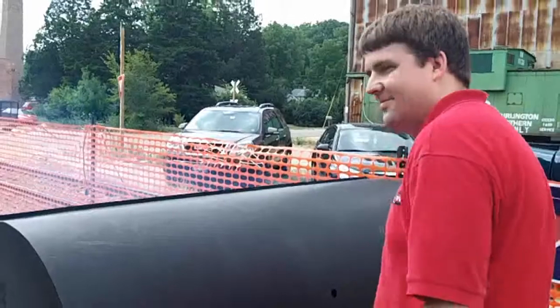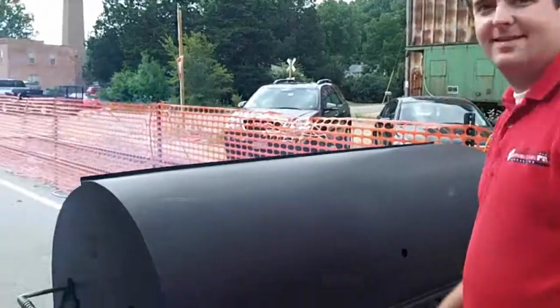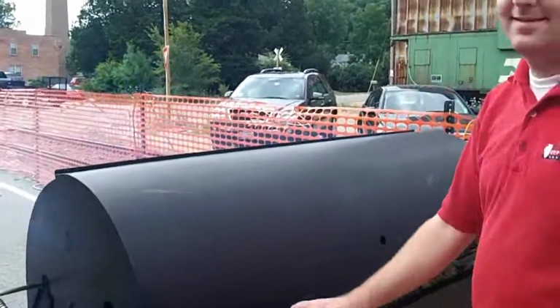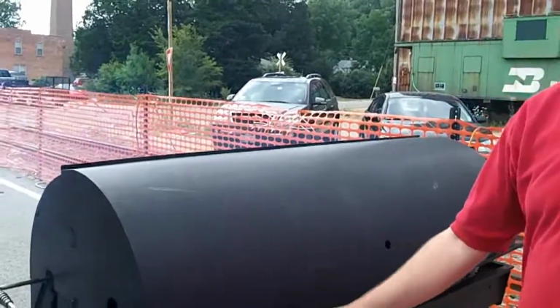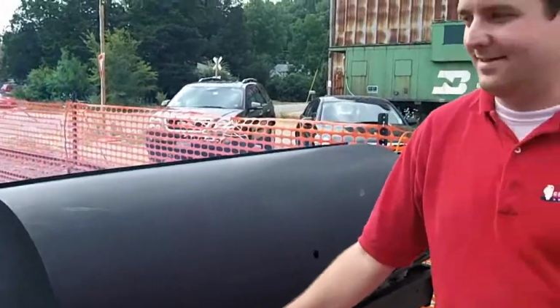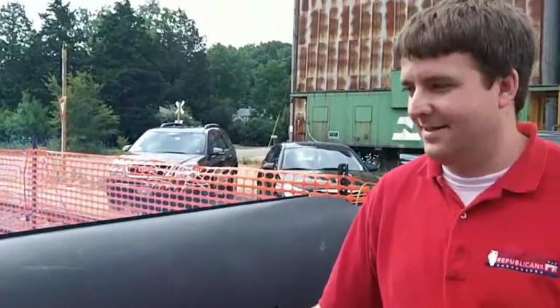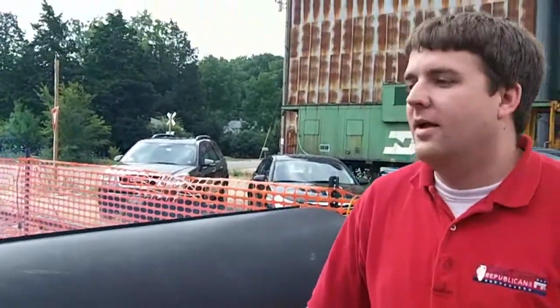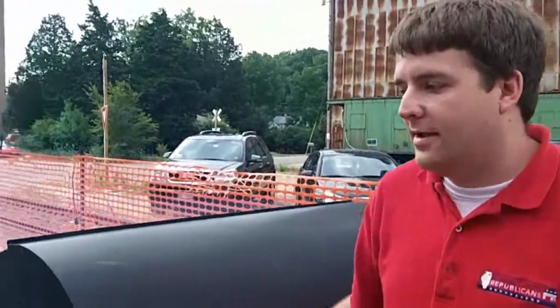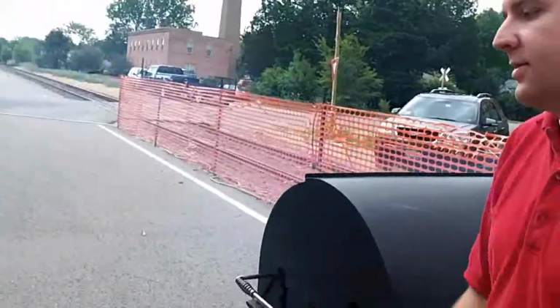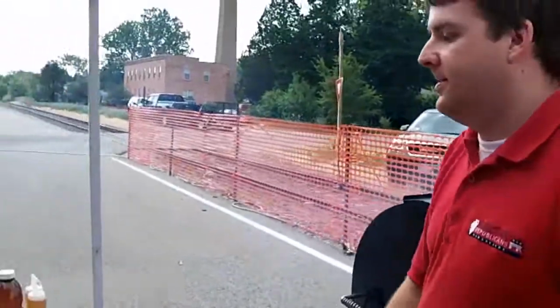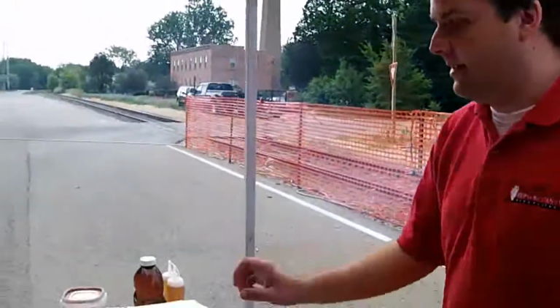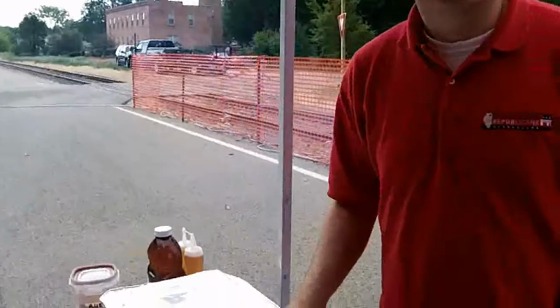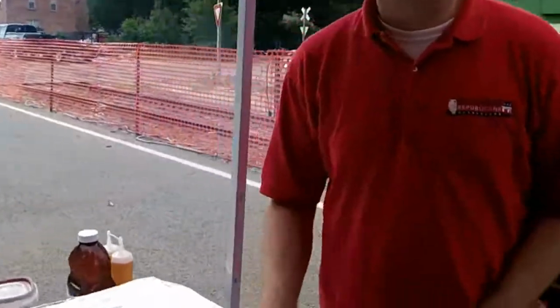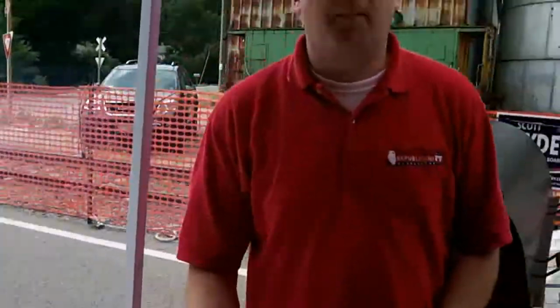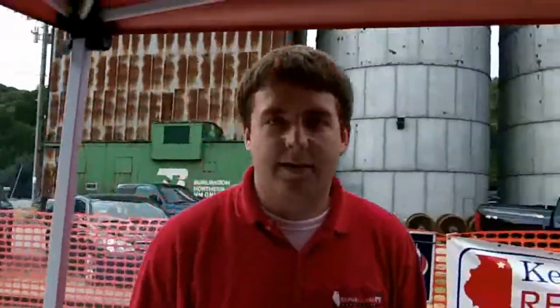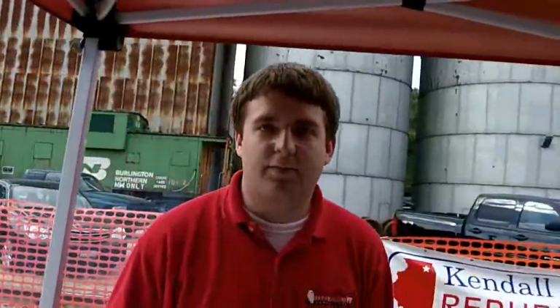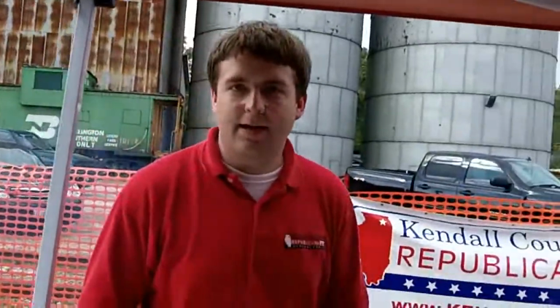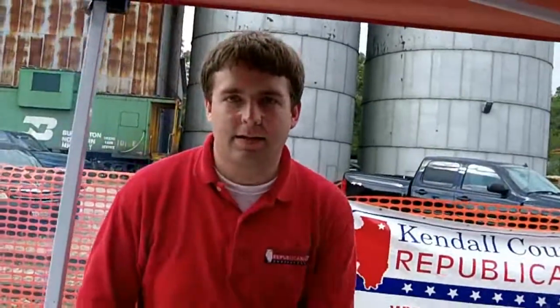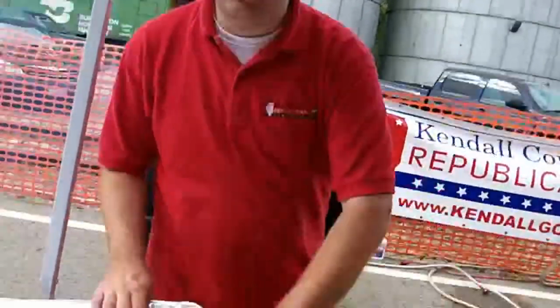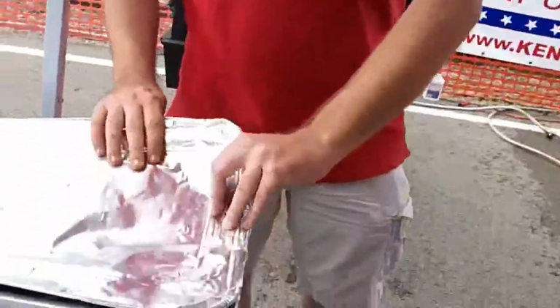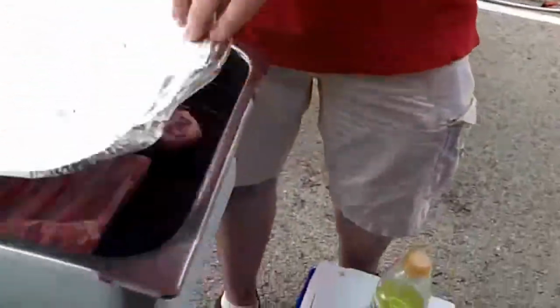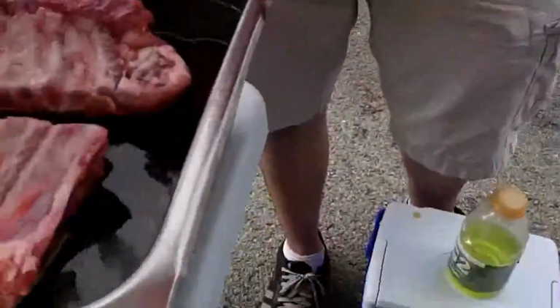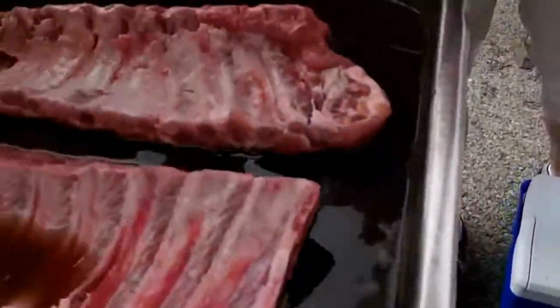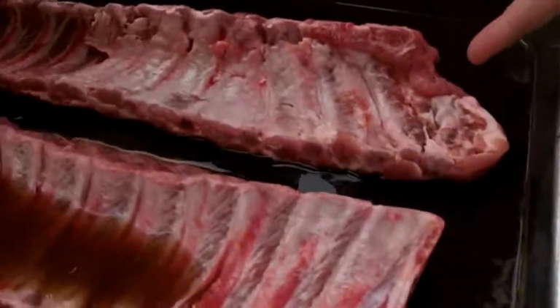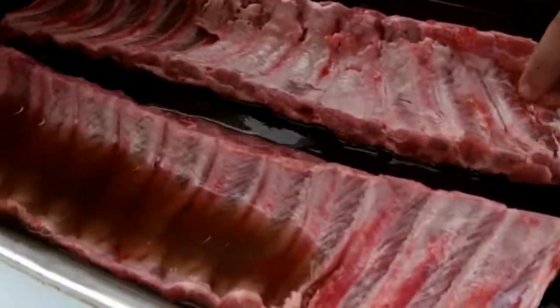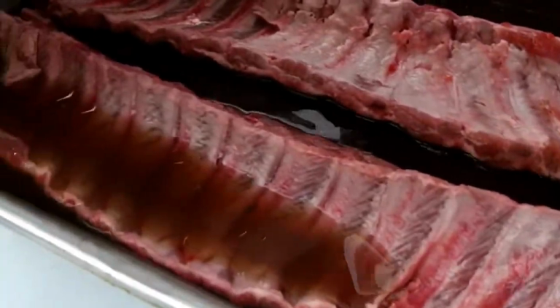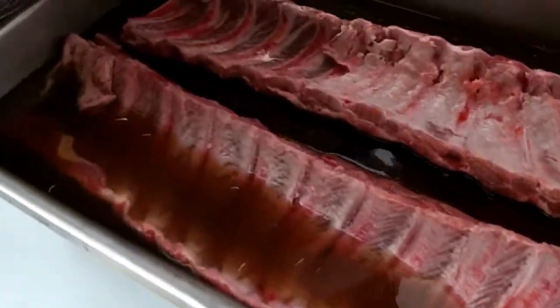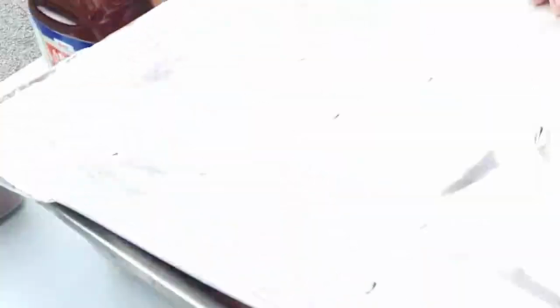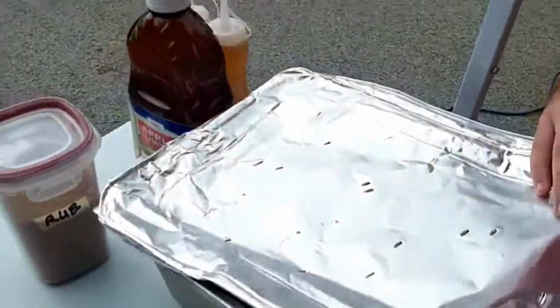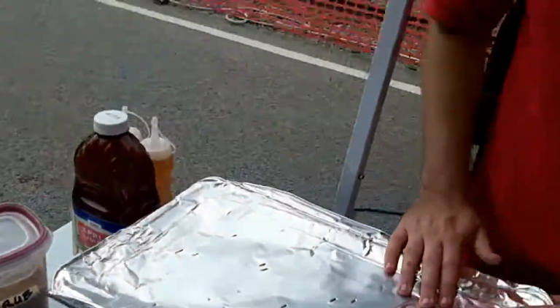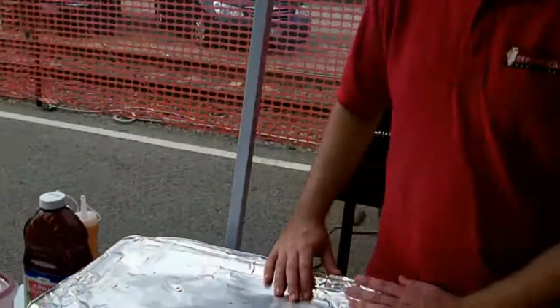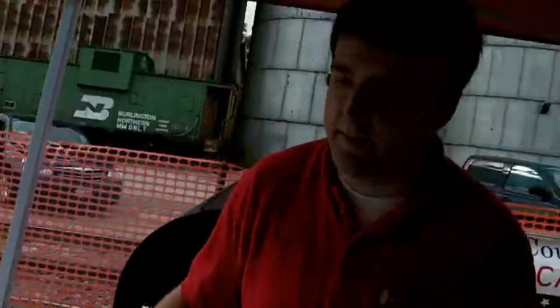Alright, Aaron, earlier we took some maple duck ribs that were pre-tinned. We put them in some Dr. Pepper to help with the frosting, to help tenderize them, and give them a little flavor.